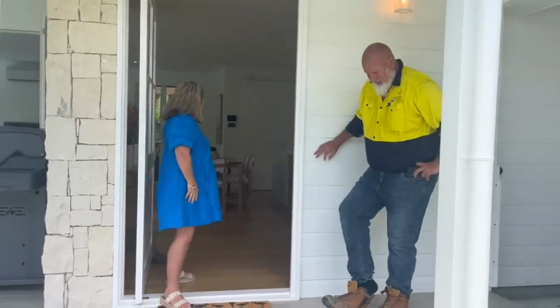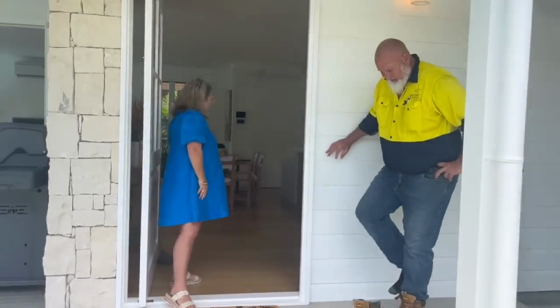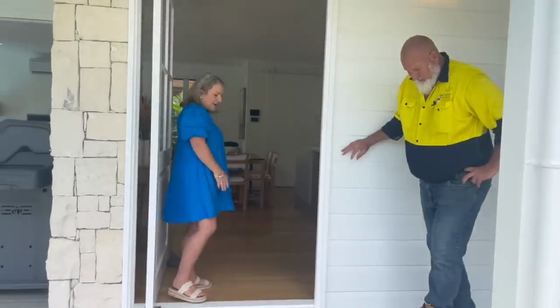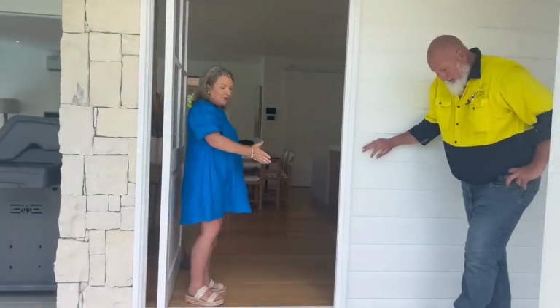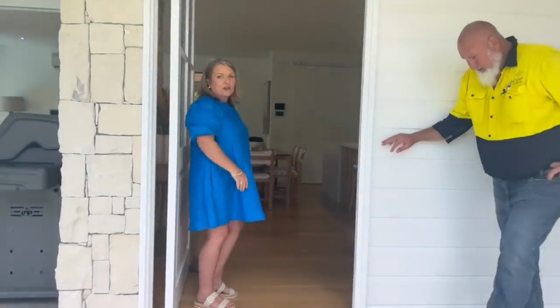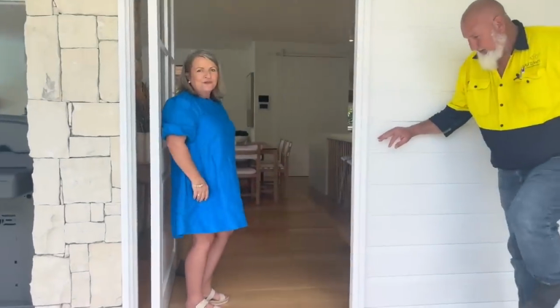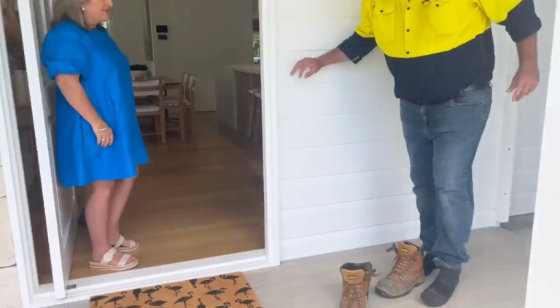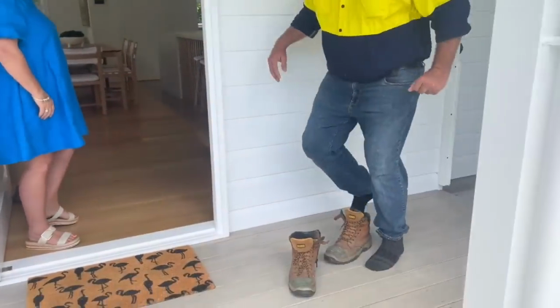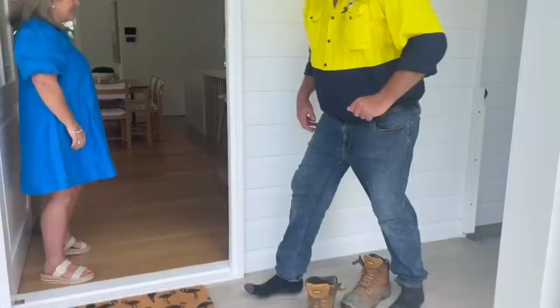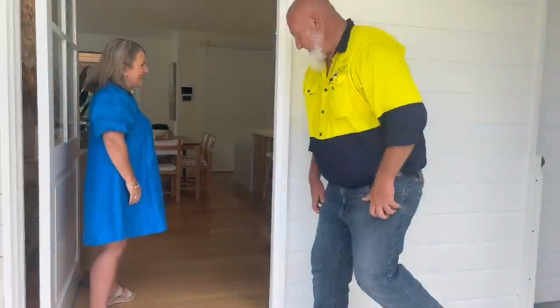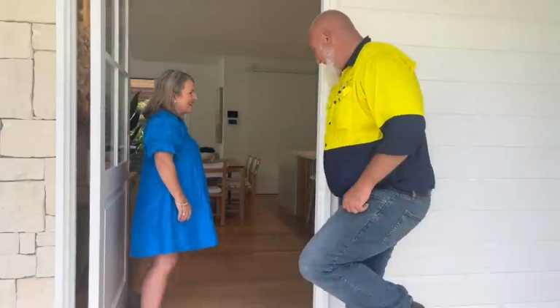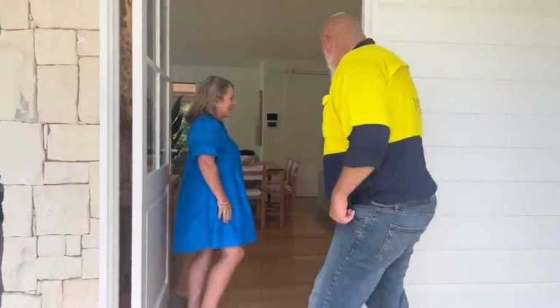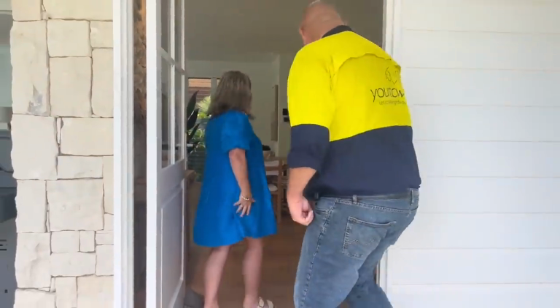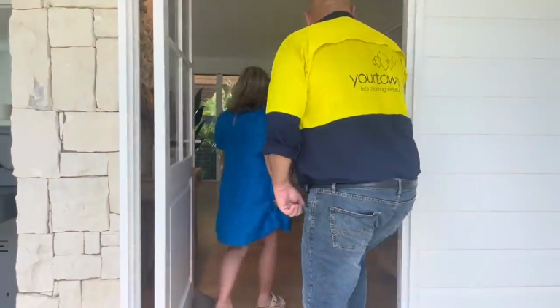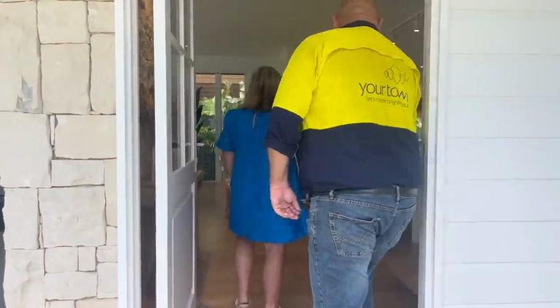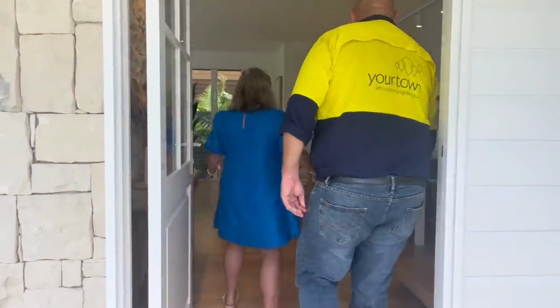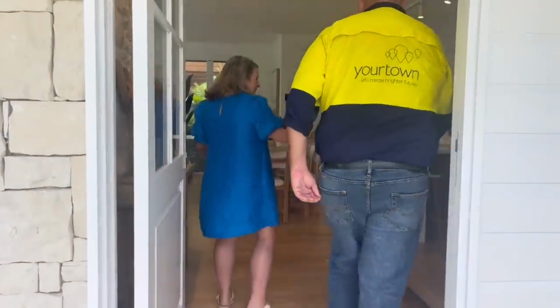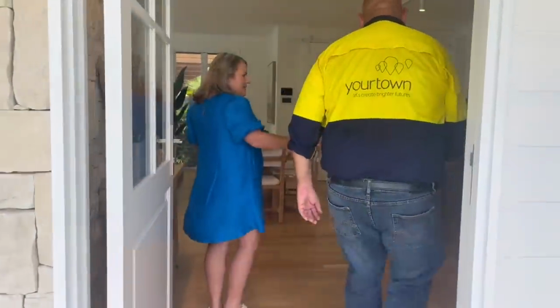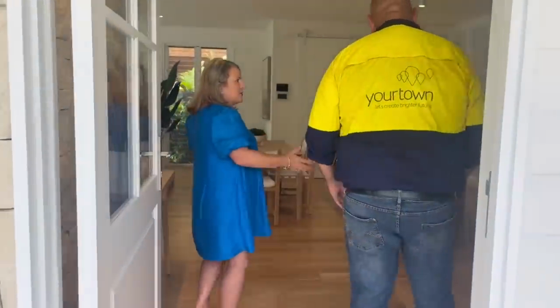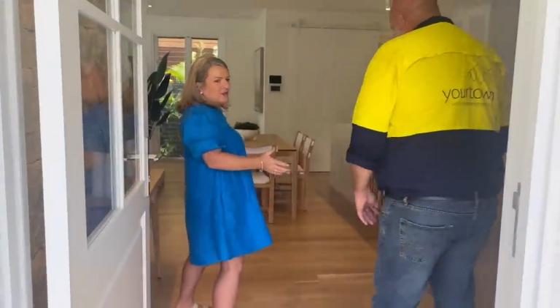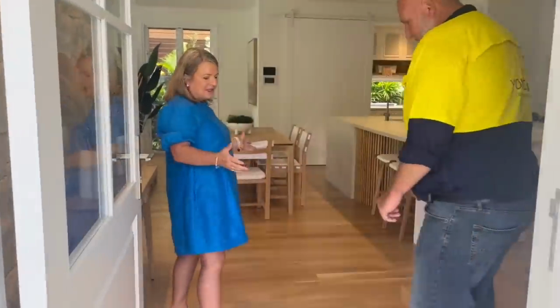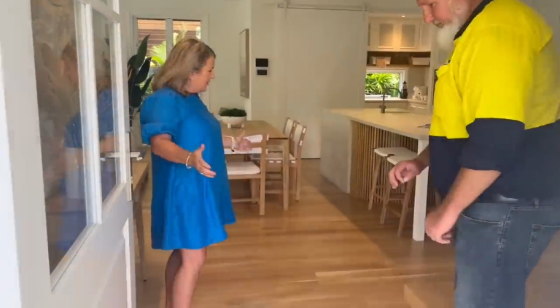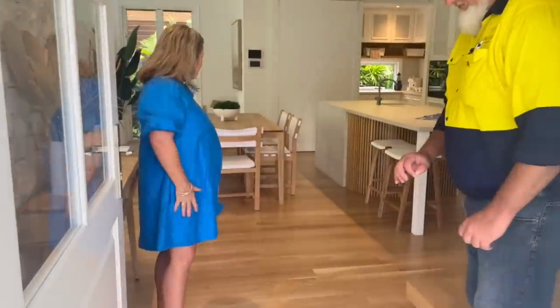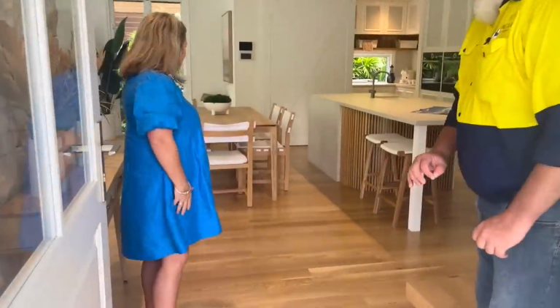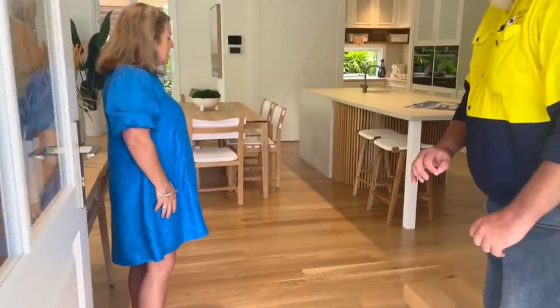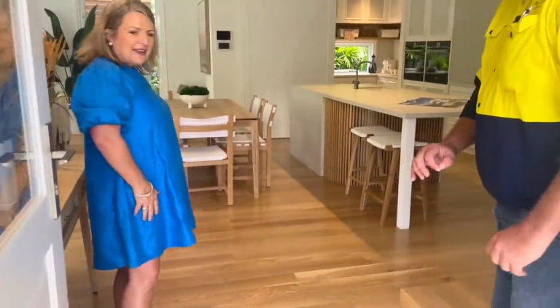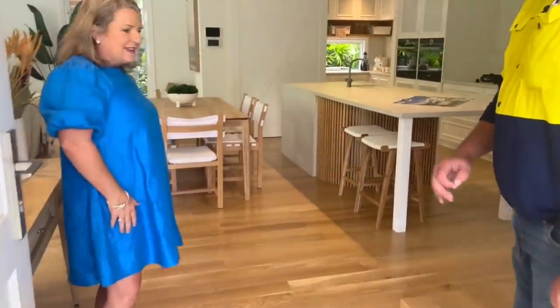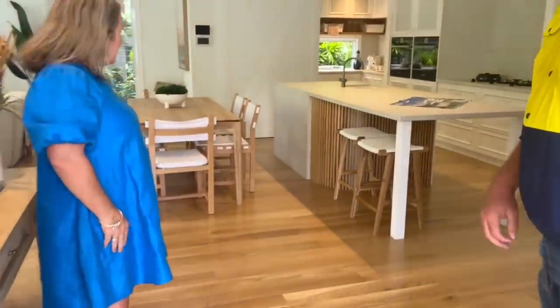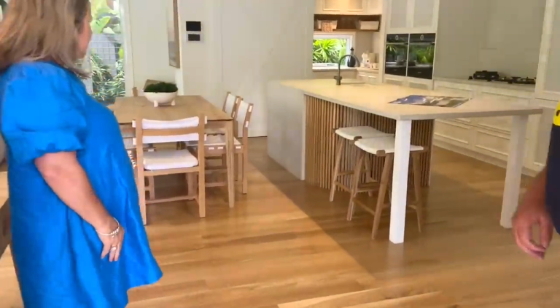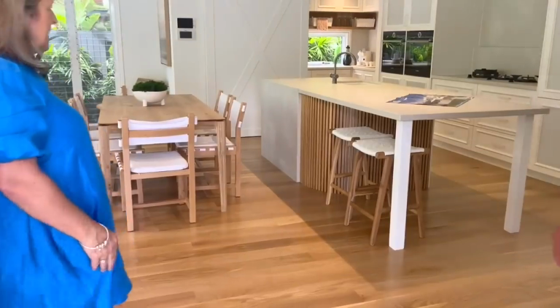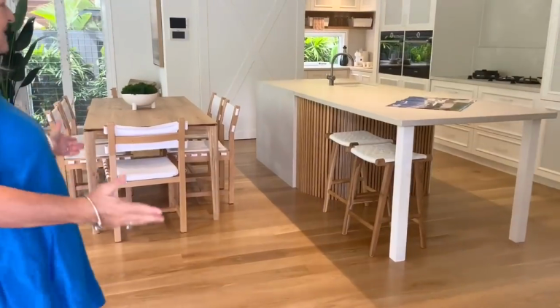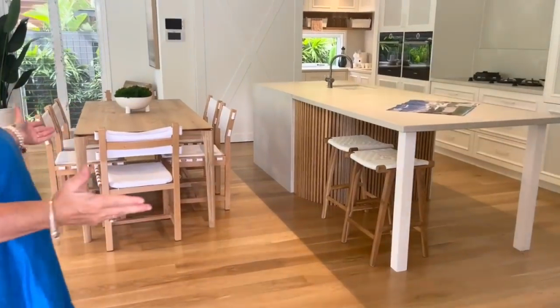Let's come through — I'll take off my boots. So we've got this gorgeous entrance. I love this, Danny. How about this kitchen?